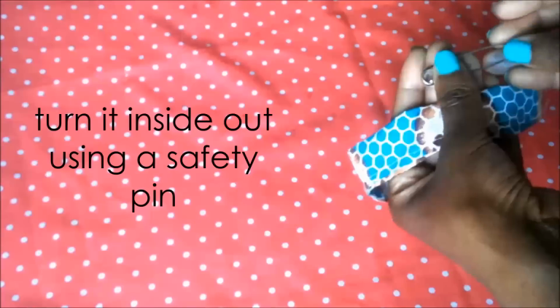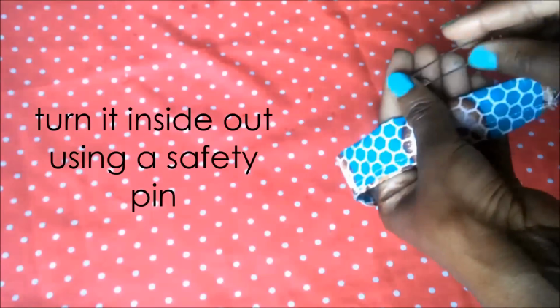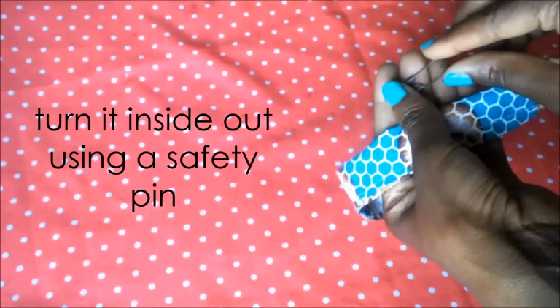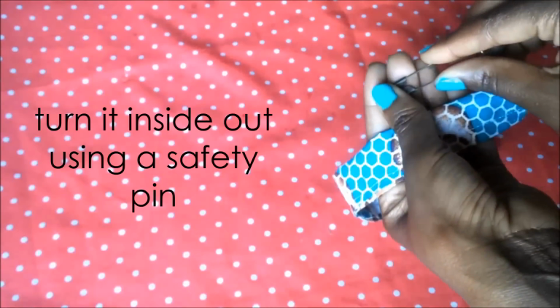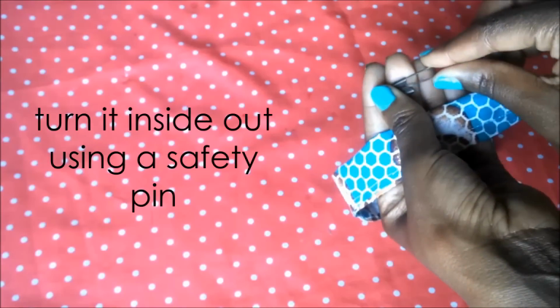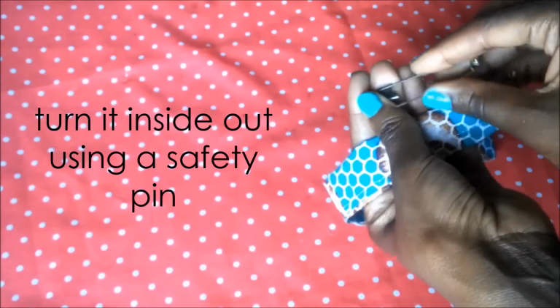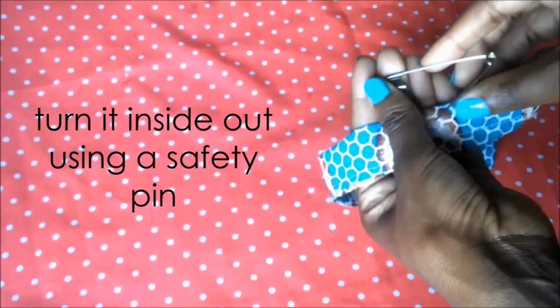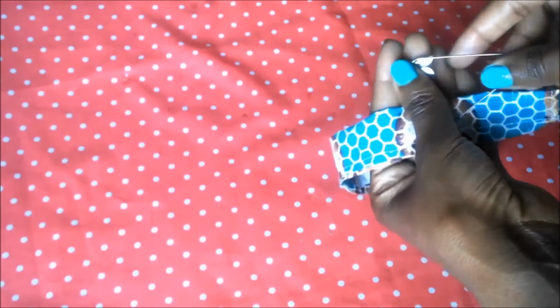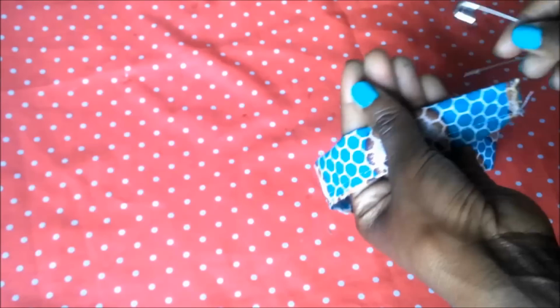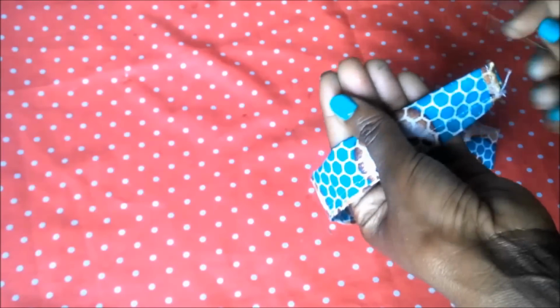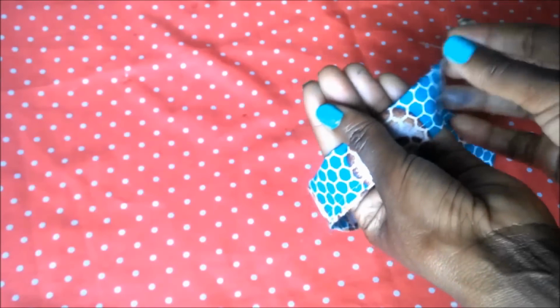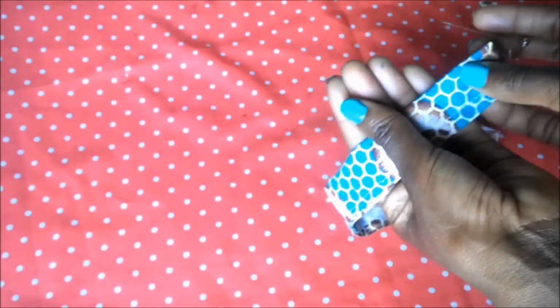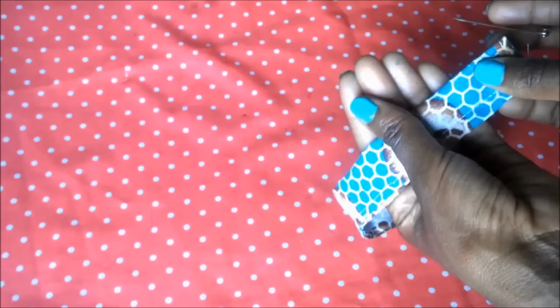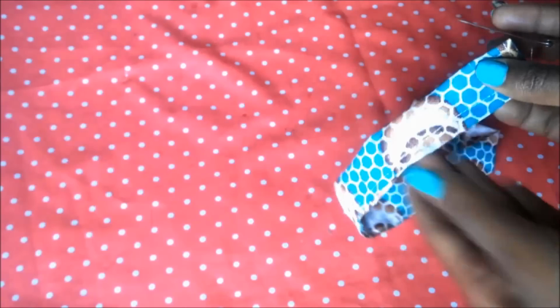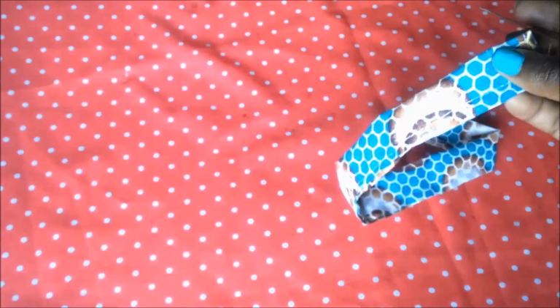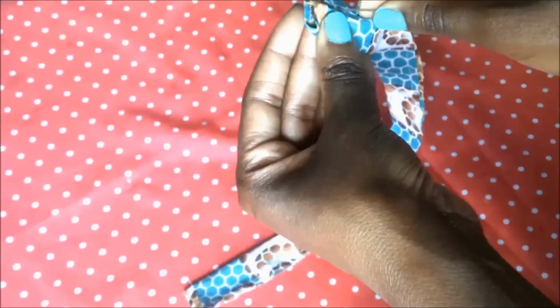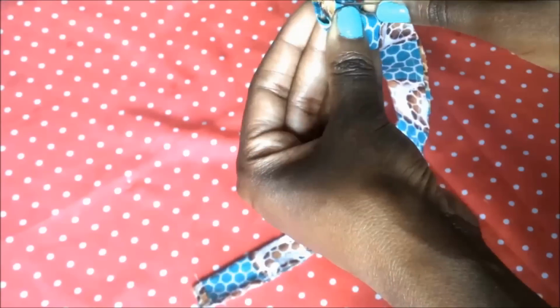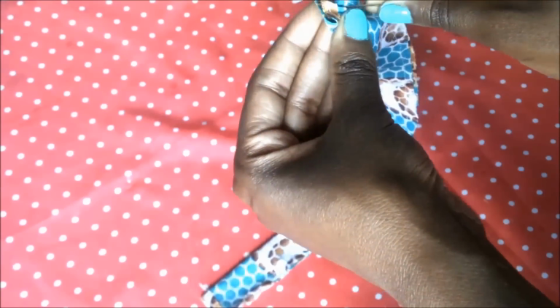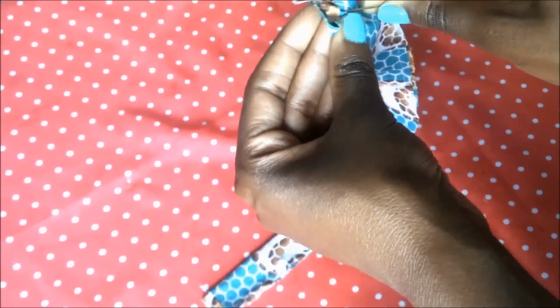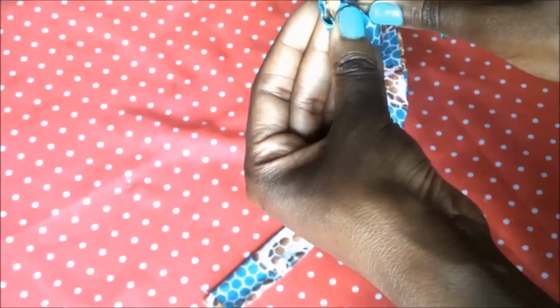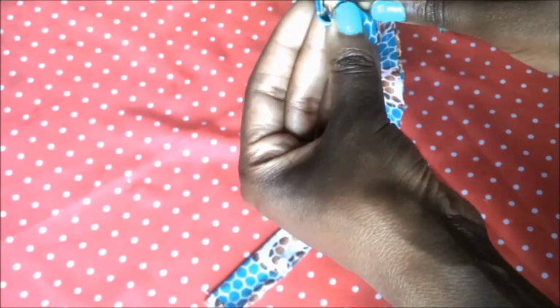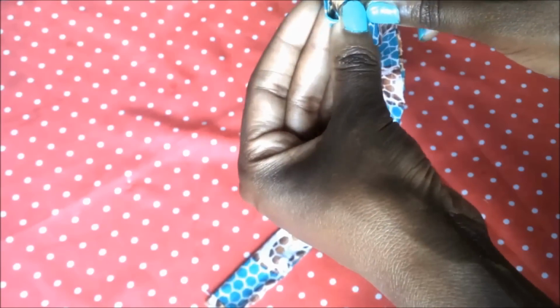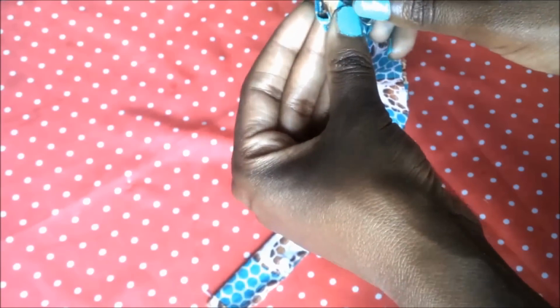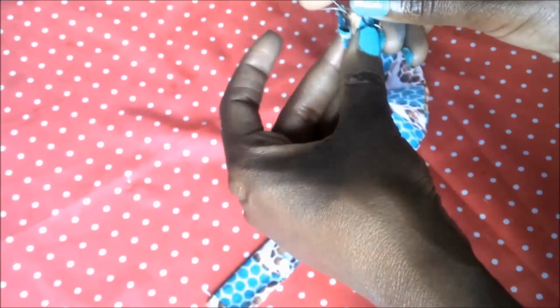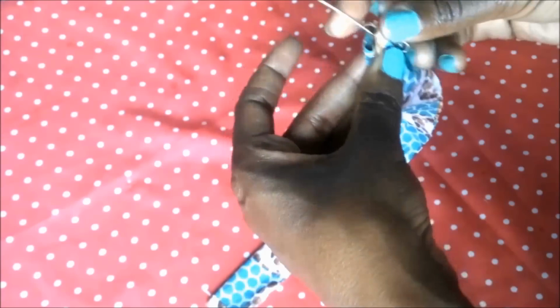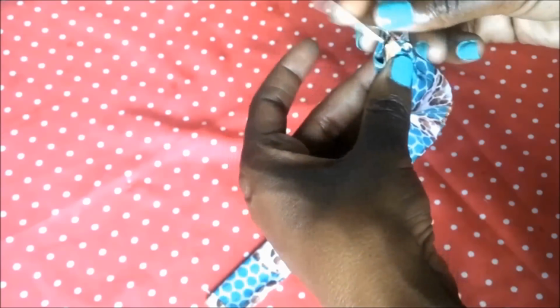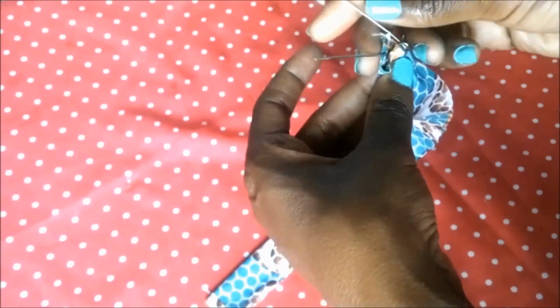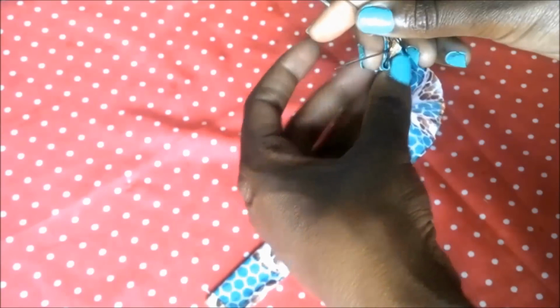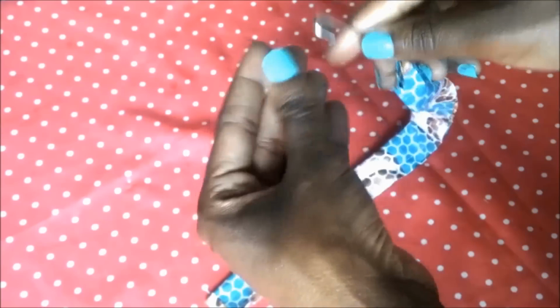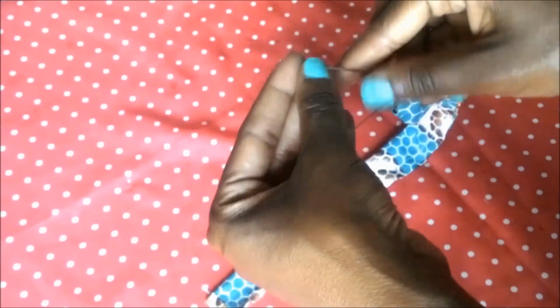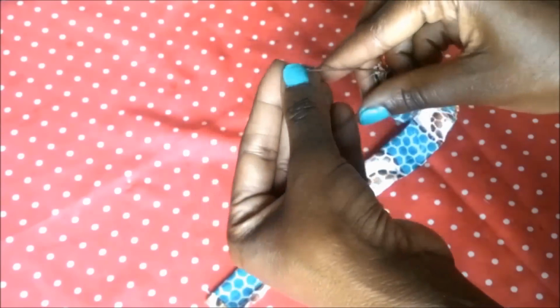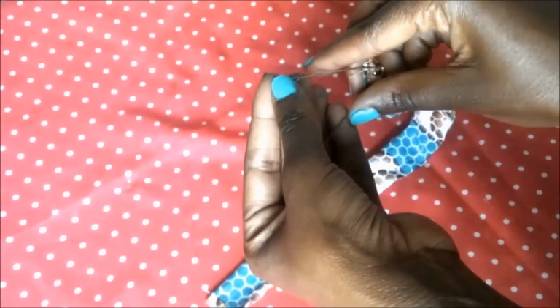After that I use a safety pin to turn it inside out so the raw seams go inside.